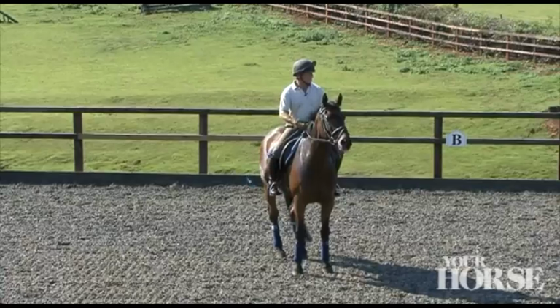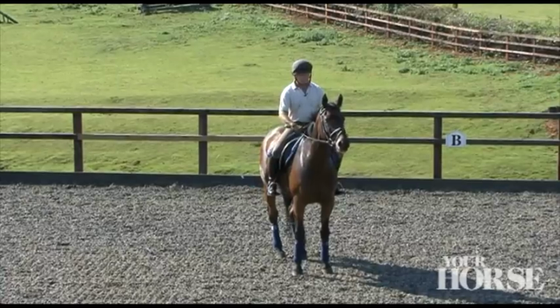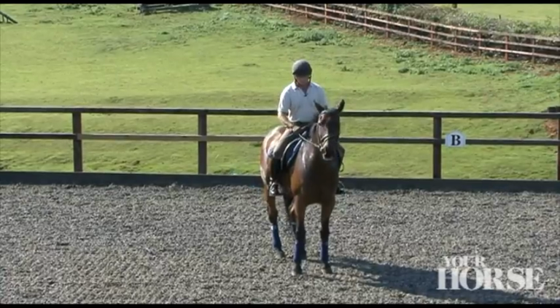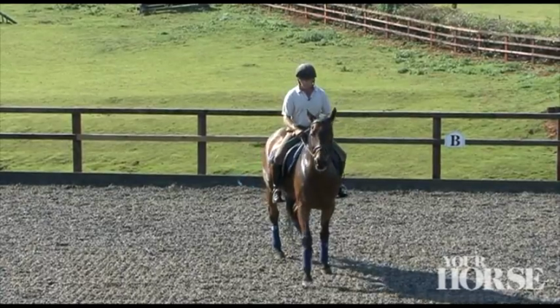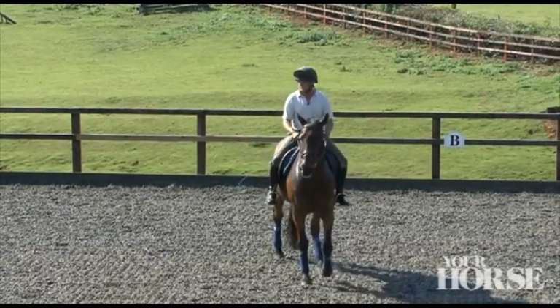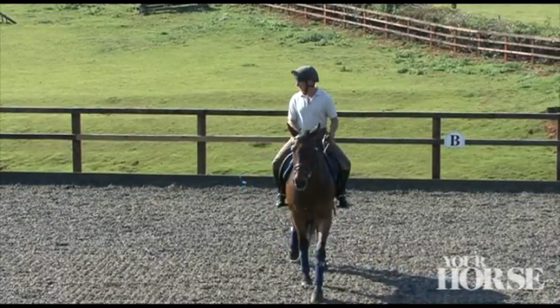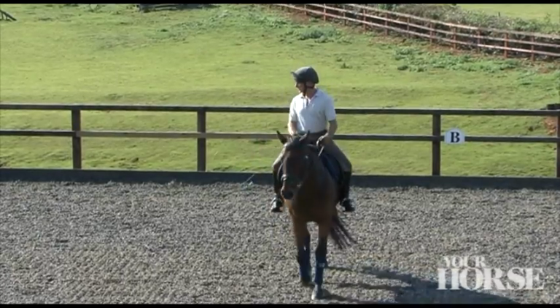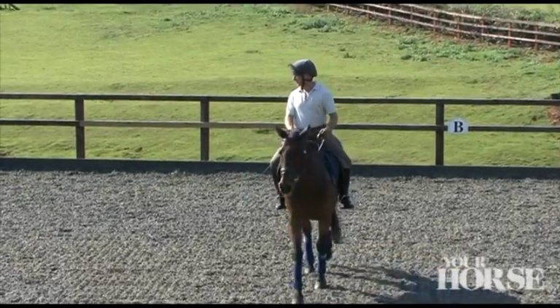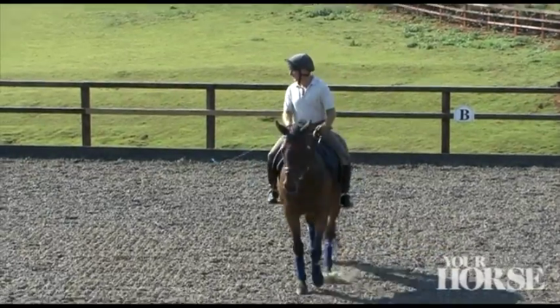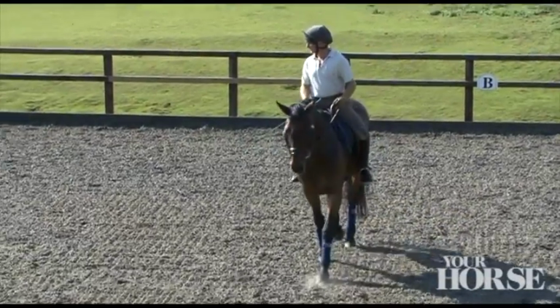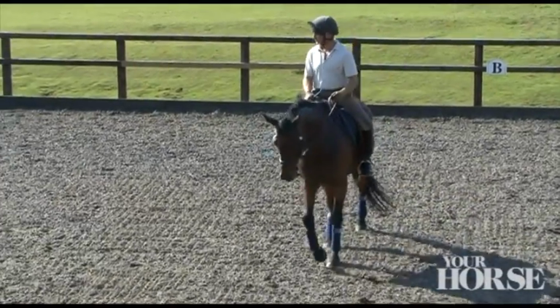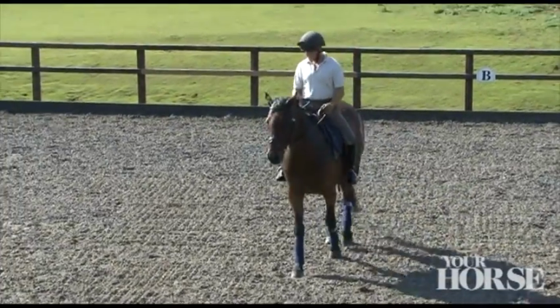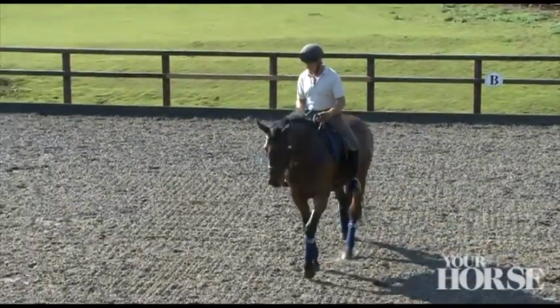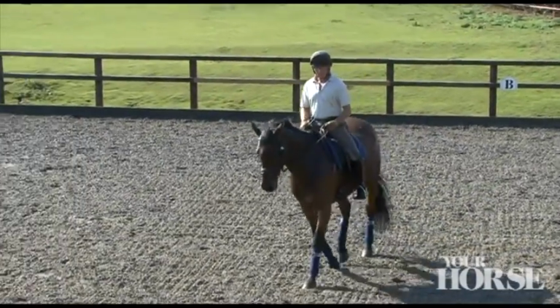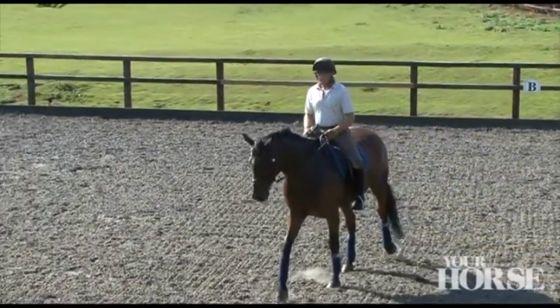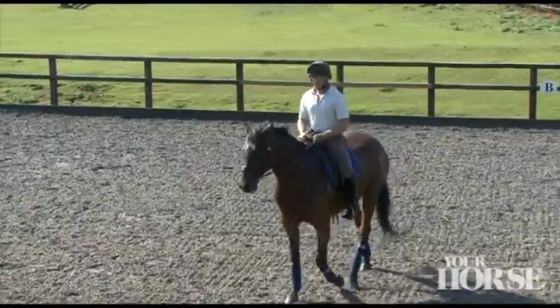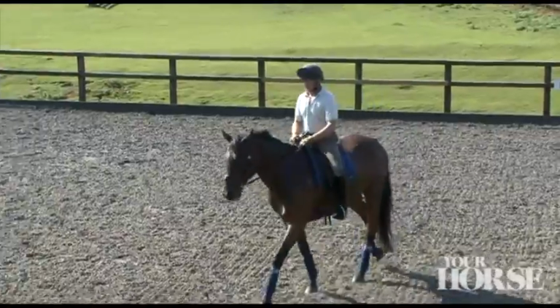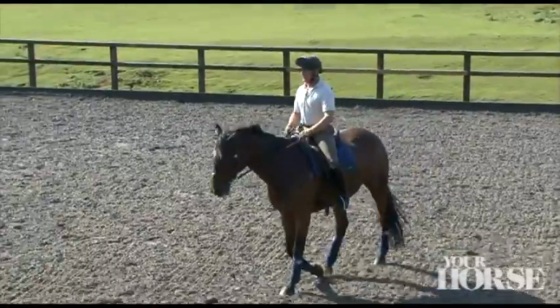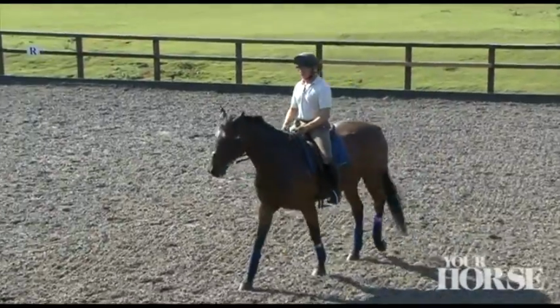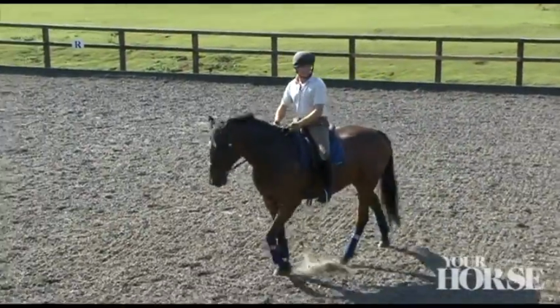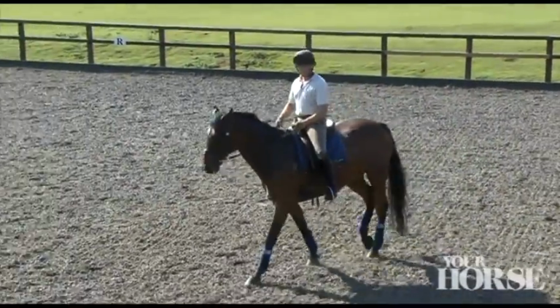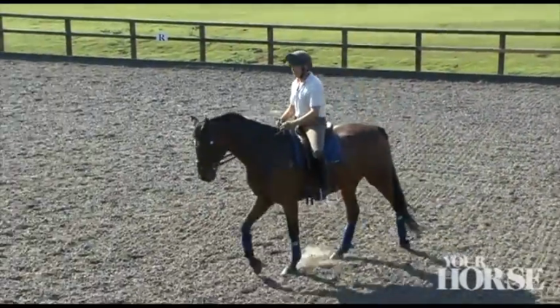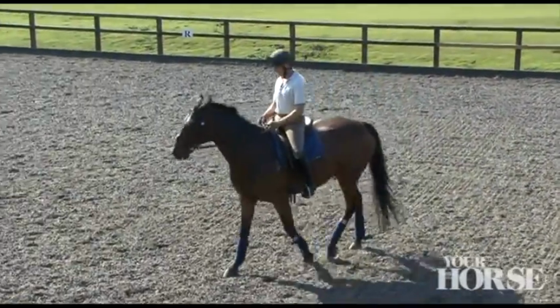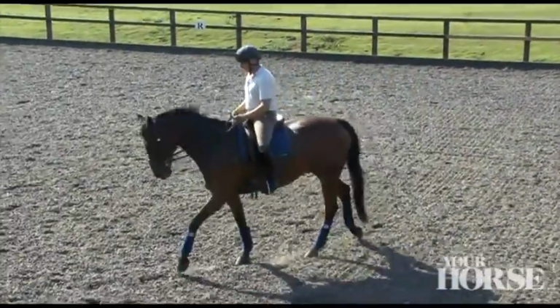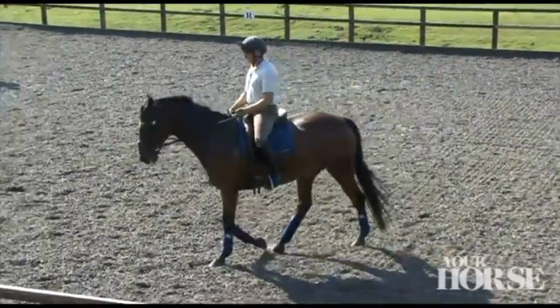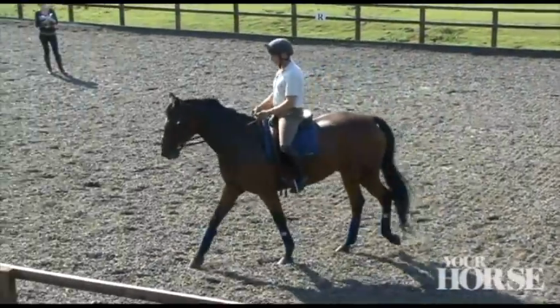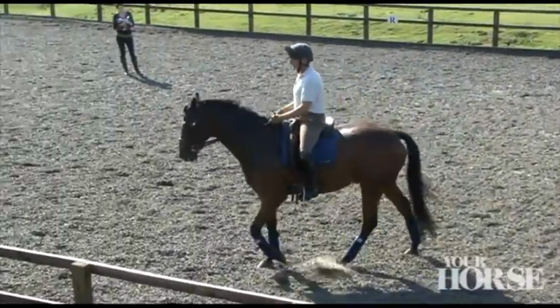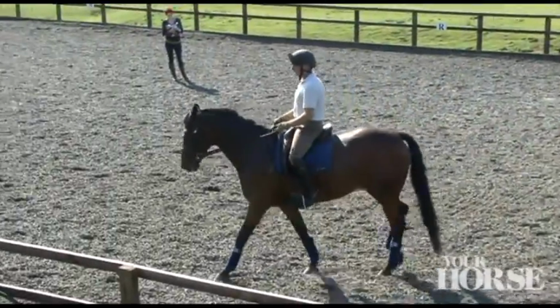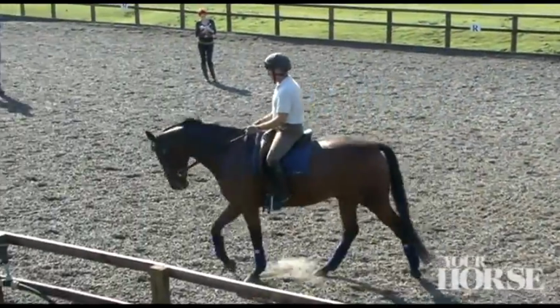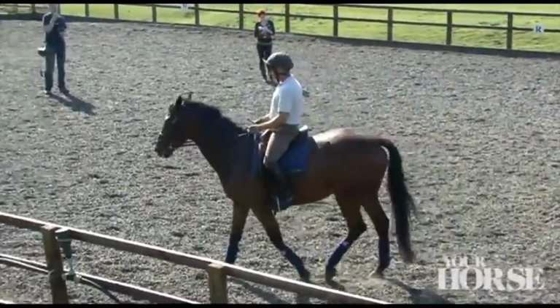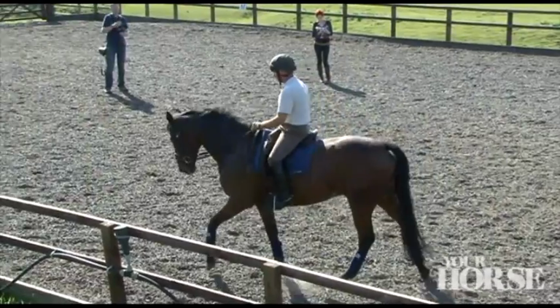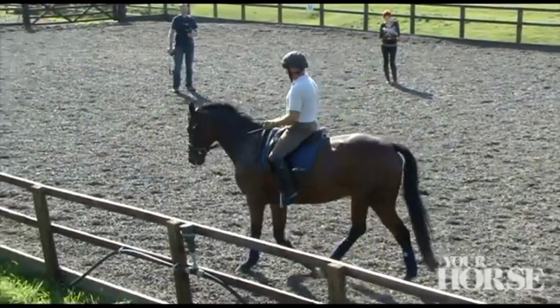Another exercise you could do is spiraling in and spiraling out, because that gets the rider to take control of the outside of the horse's body.